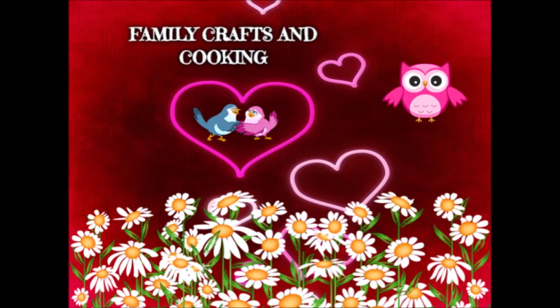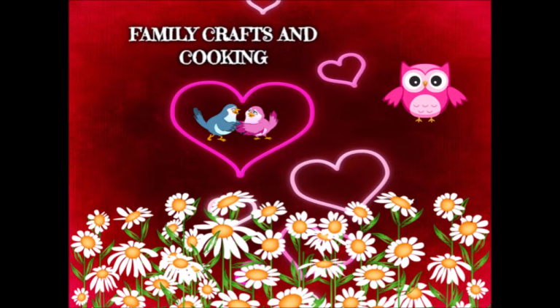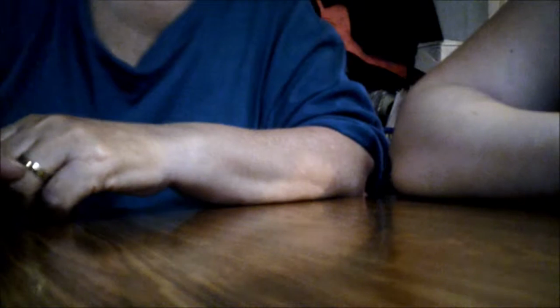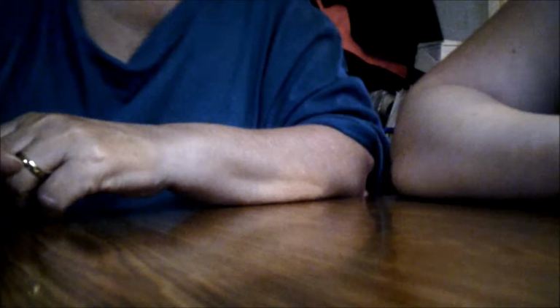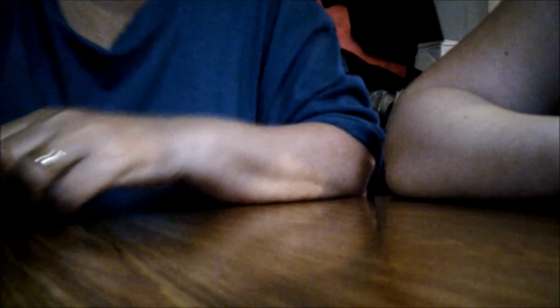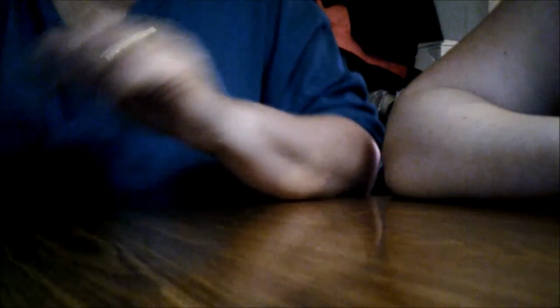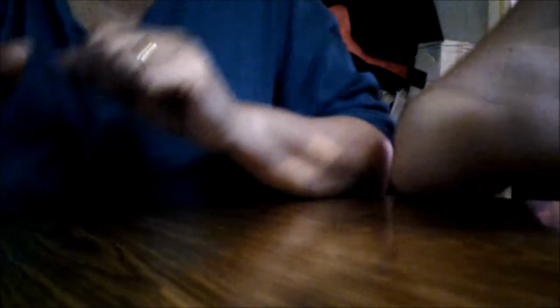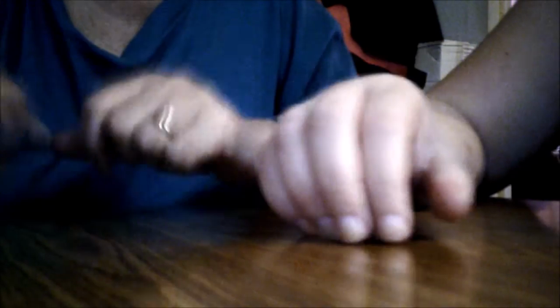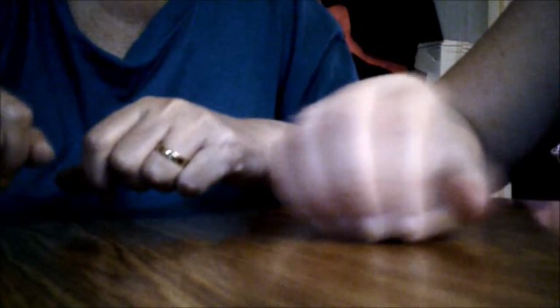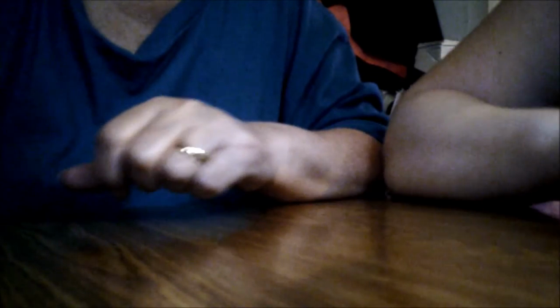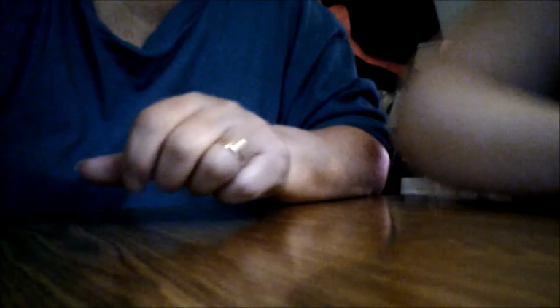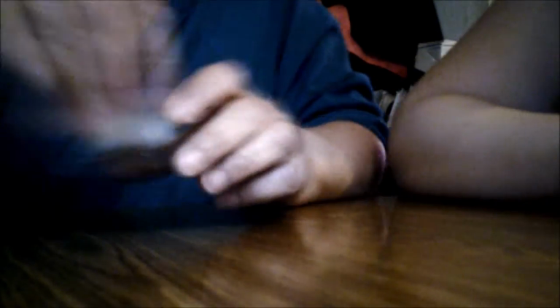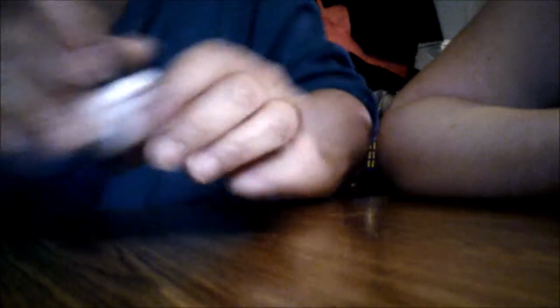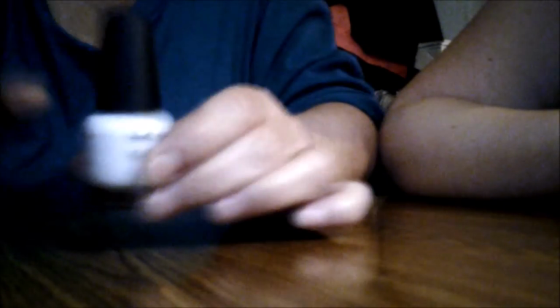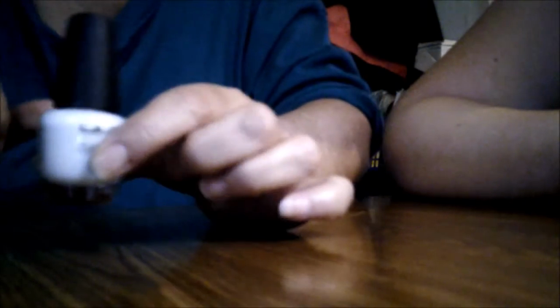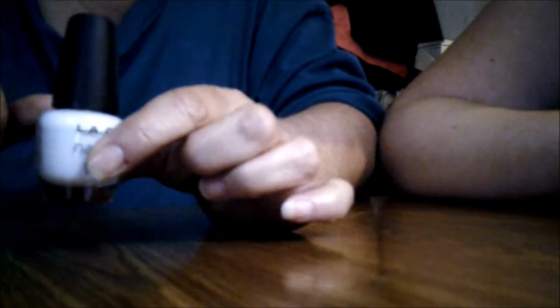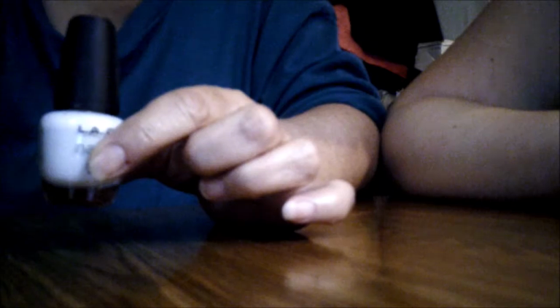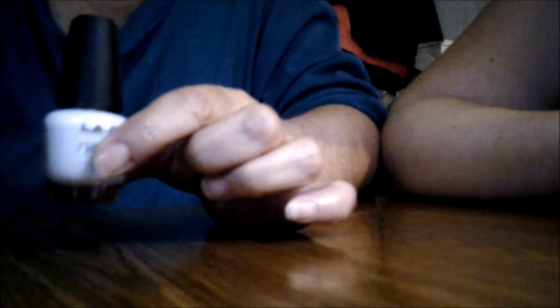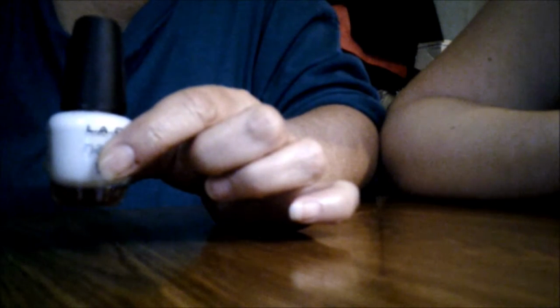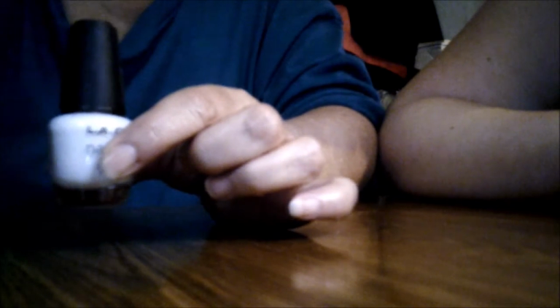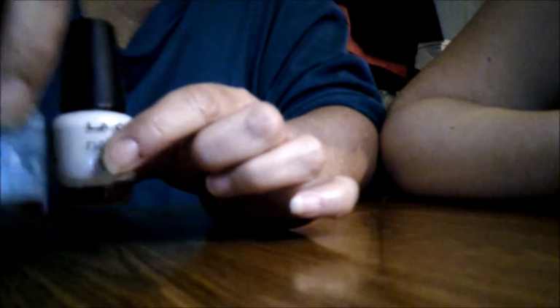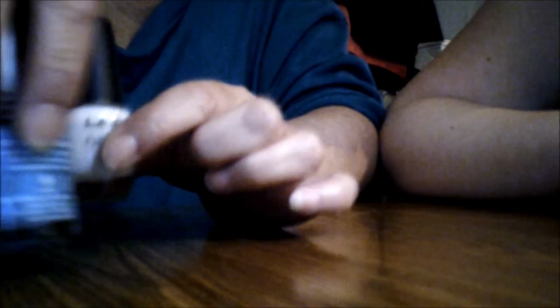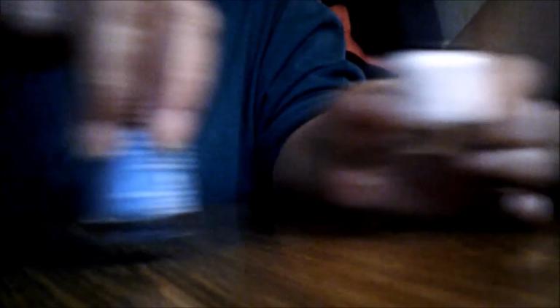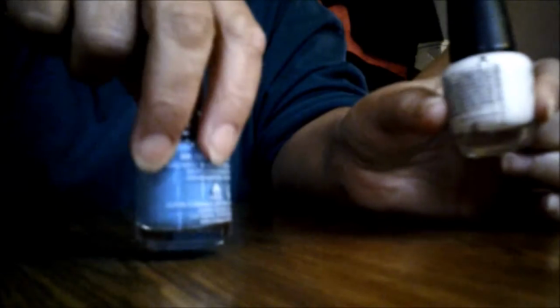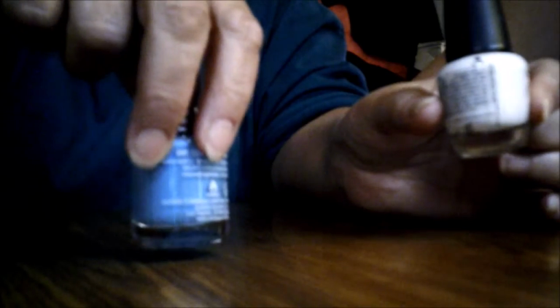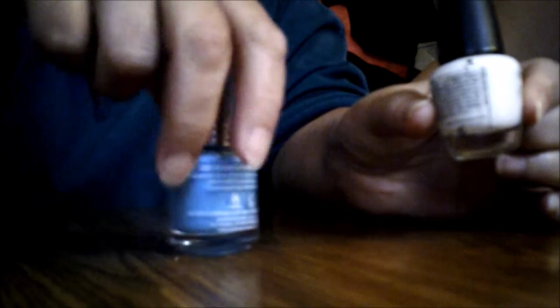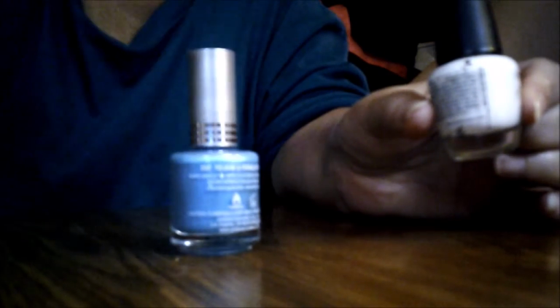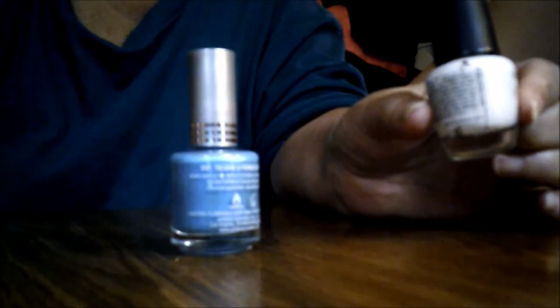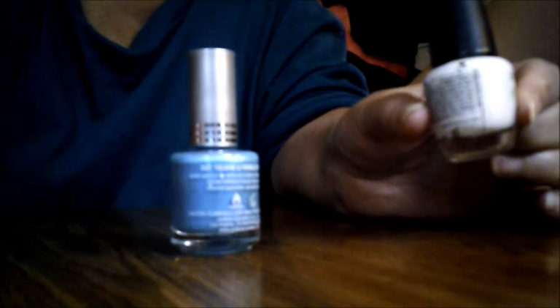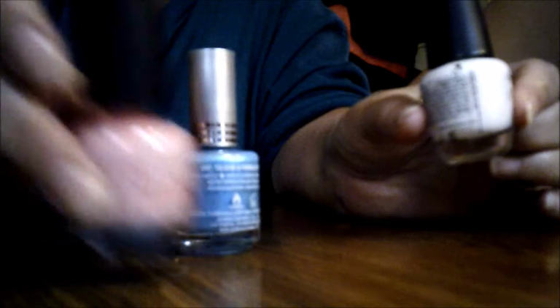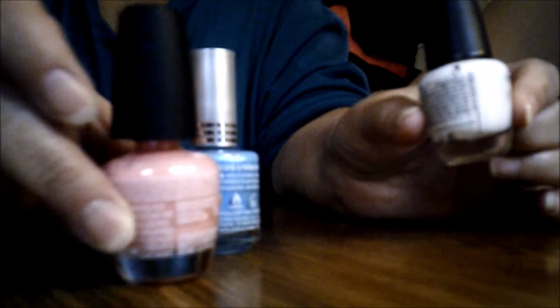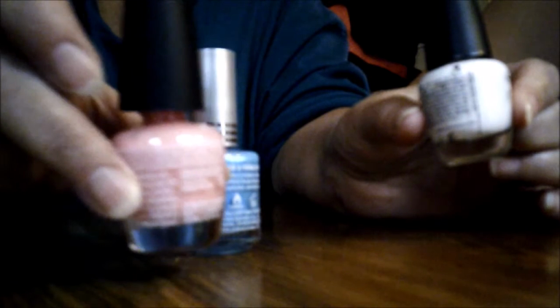Let's get started. Today we will be doing nails. We're going to do three colors on the nails. We're going to be using white, blue, and orange.